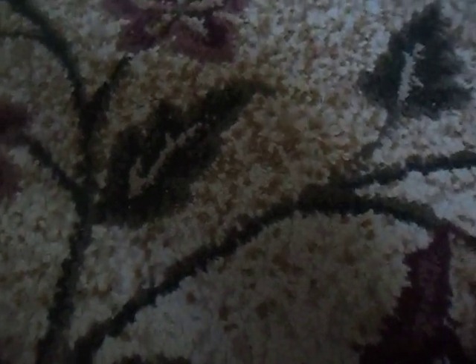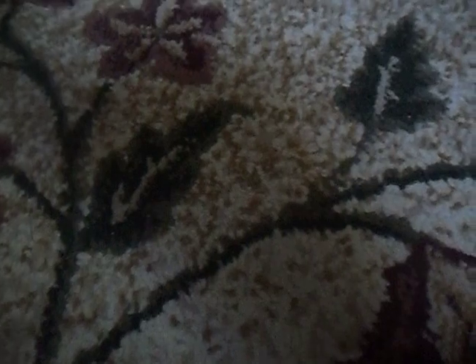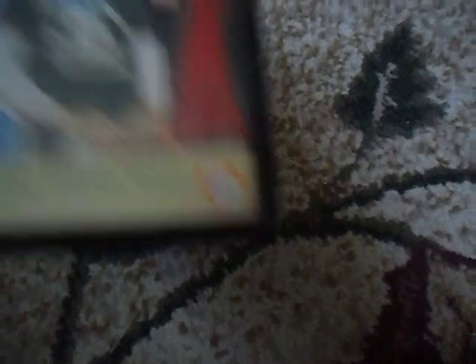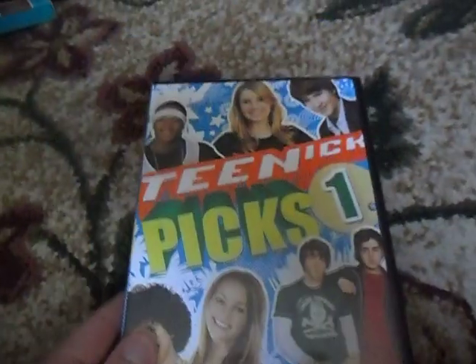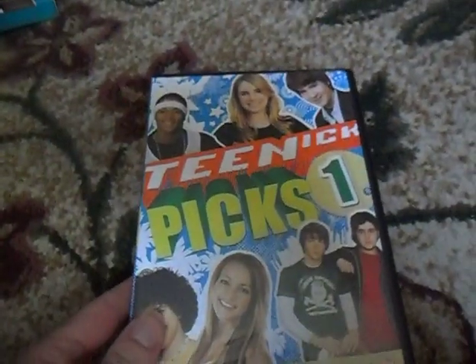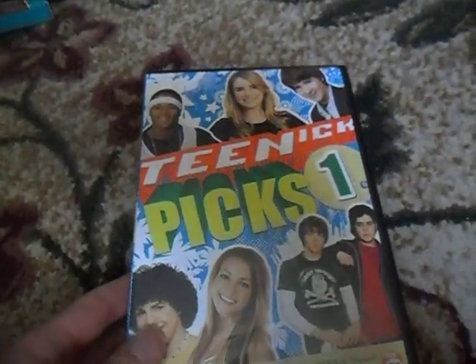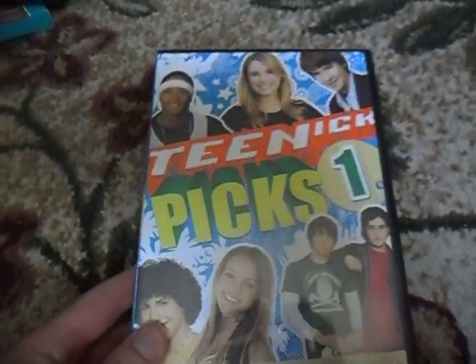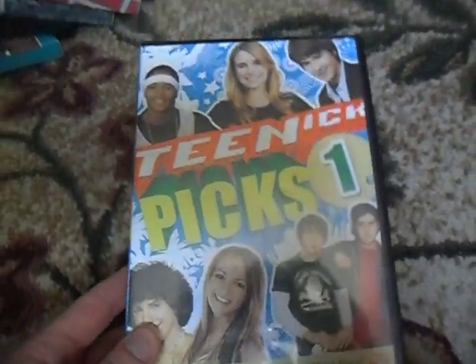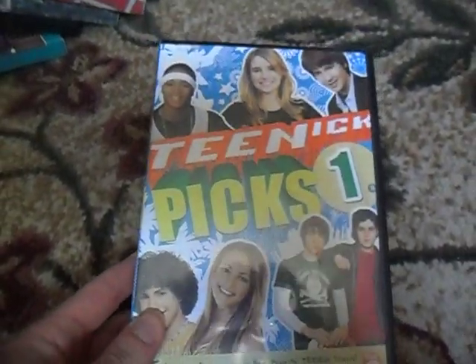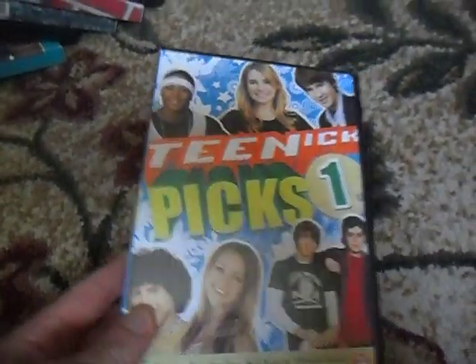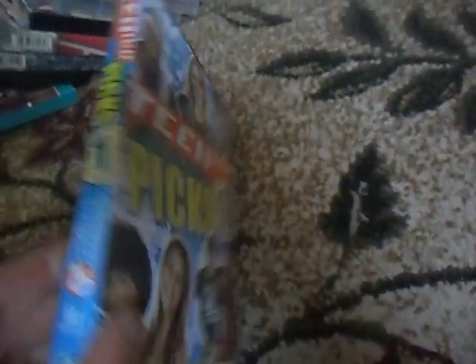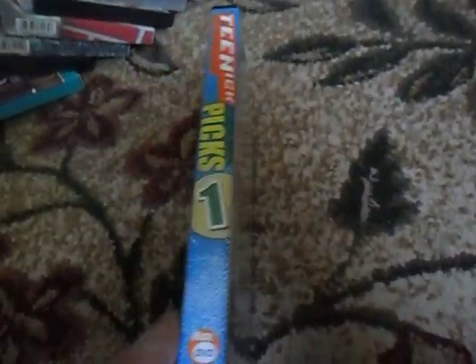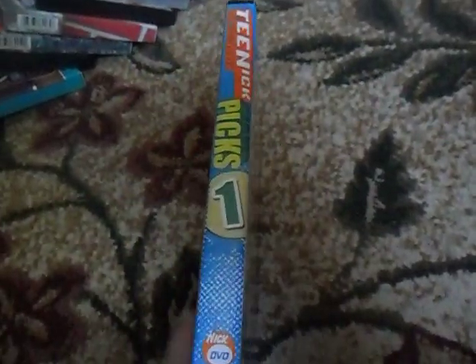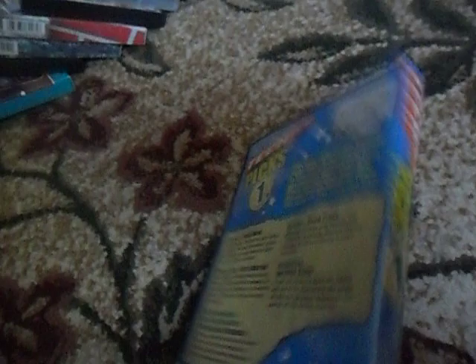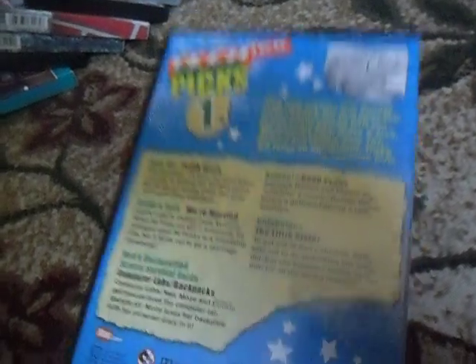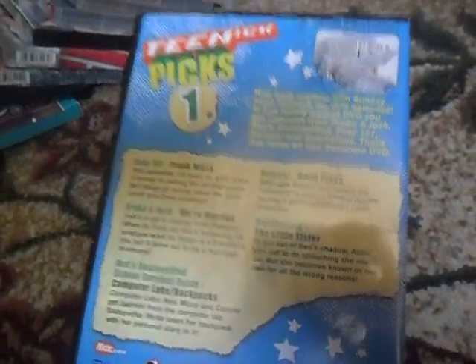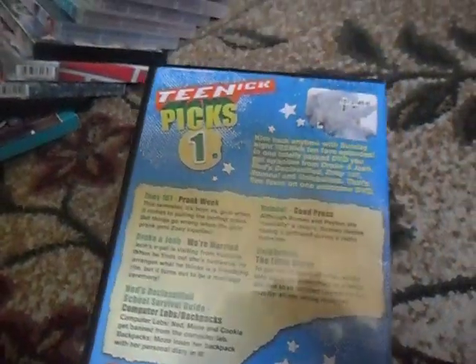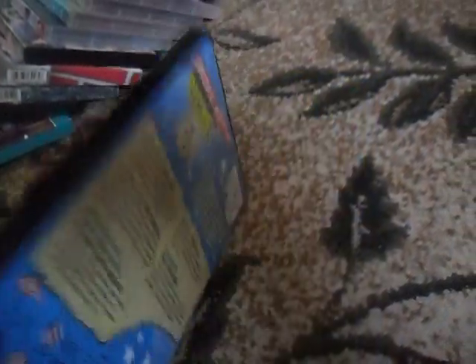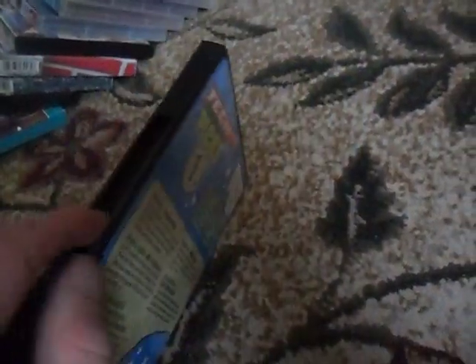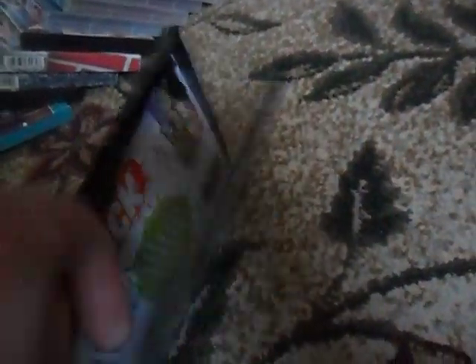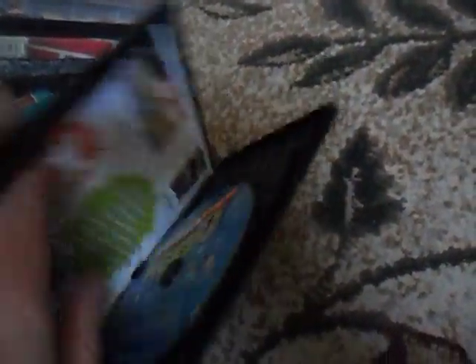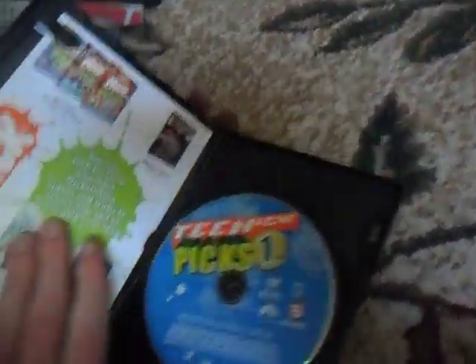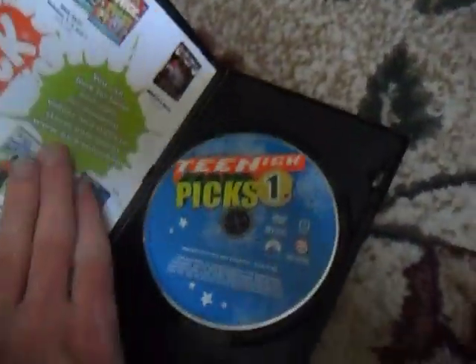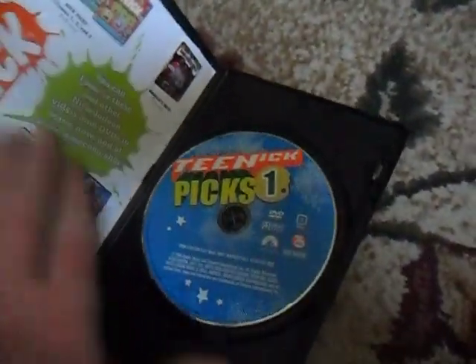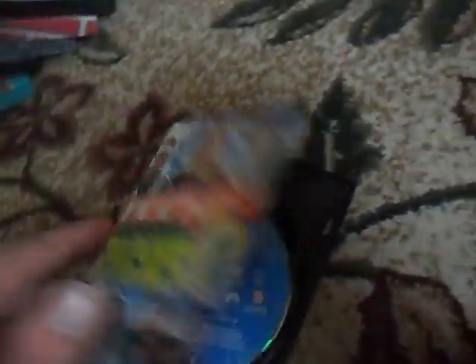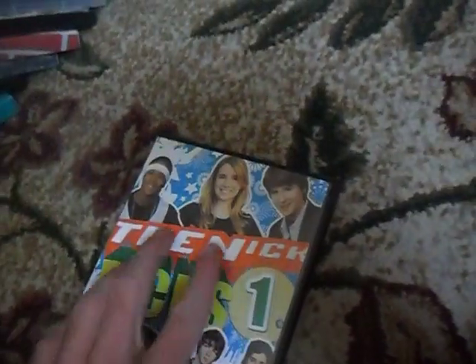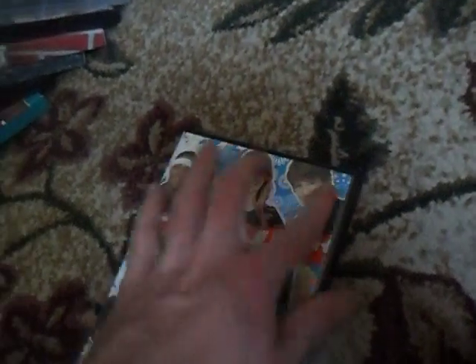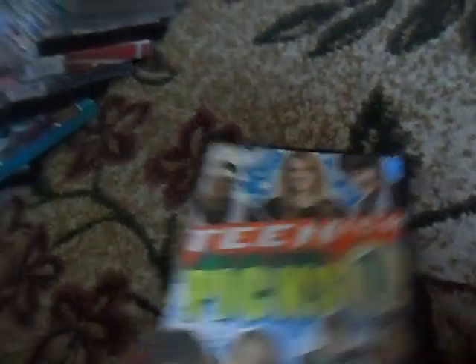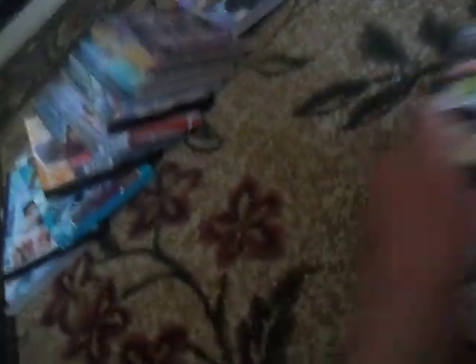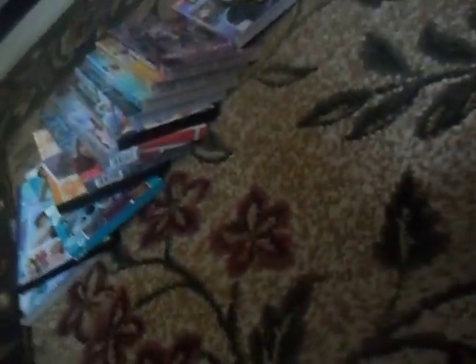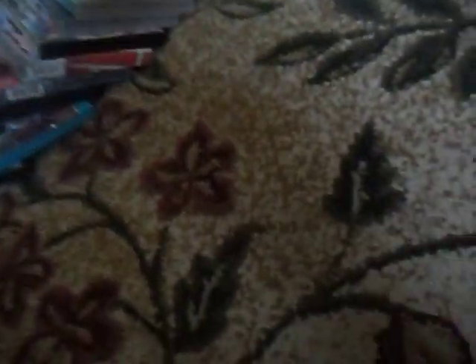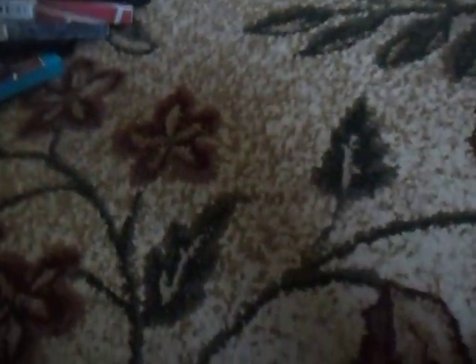My first DVD I have here is Teen Nick Picks 1. Here's the front, spine, and the back. I have quite a few of them, so you guys could be pretty impressed.